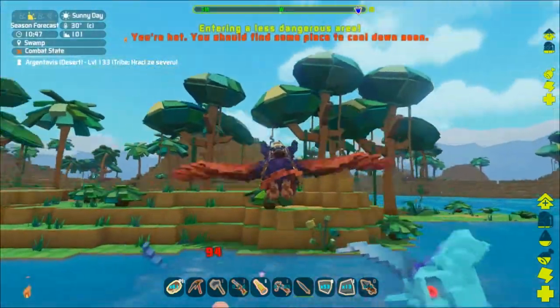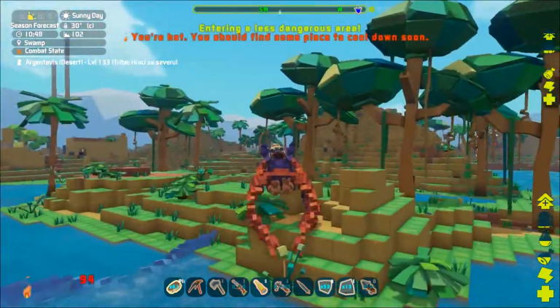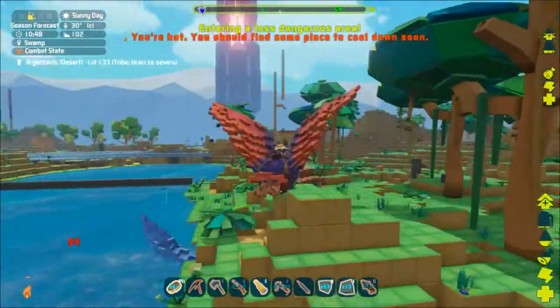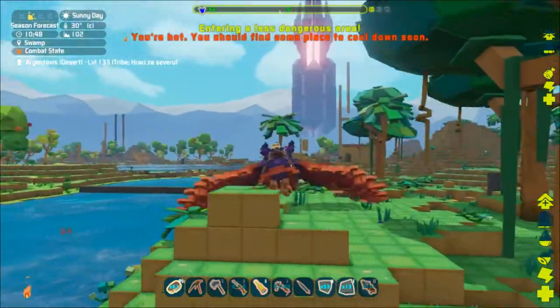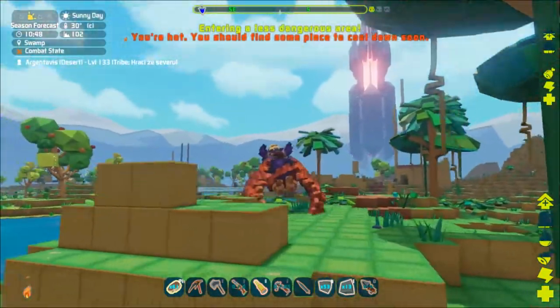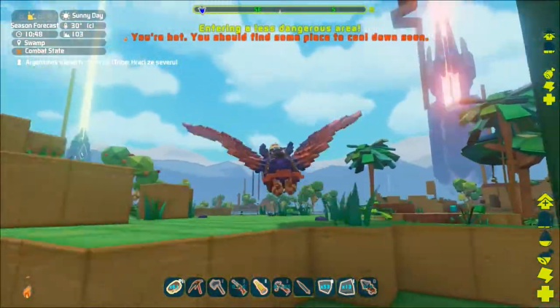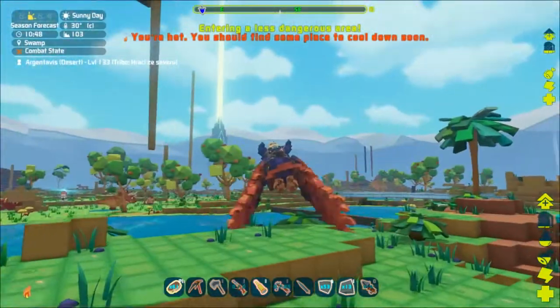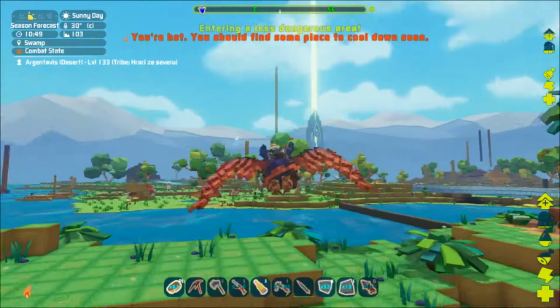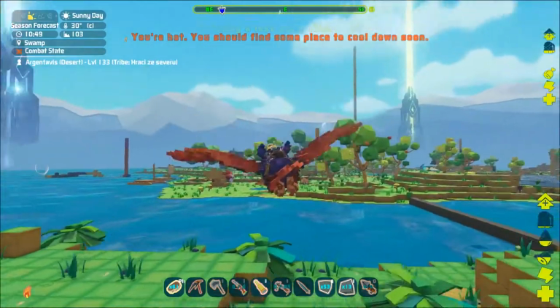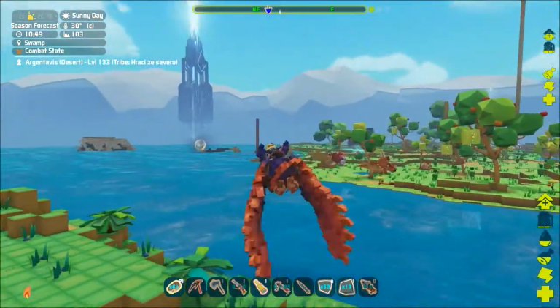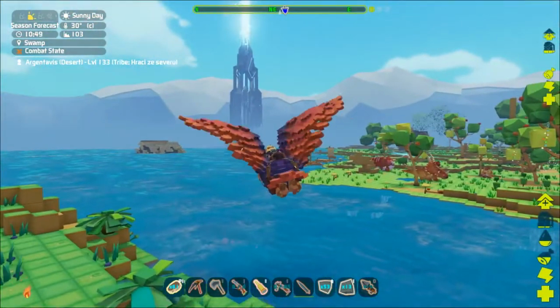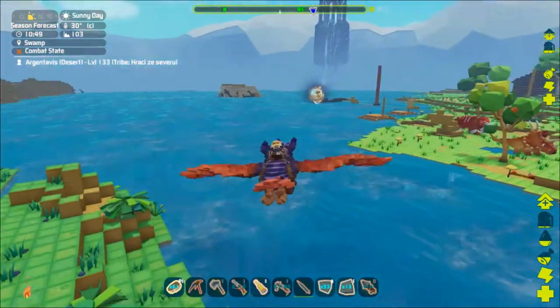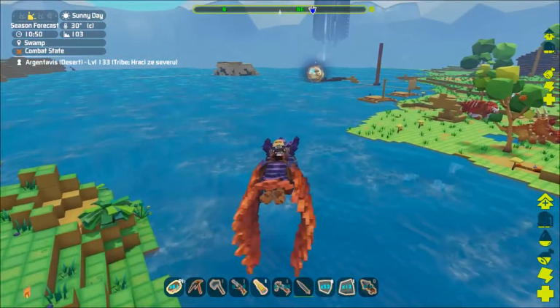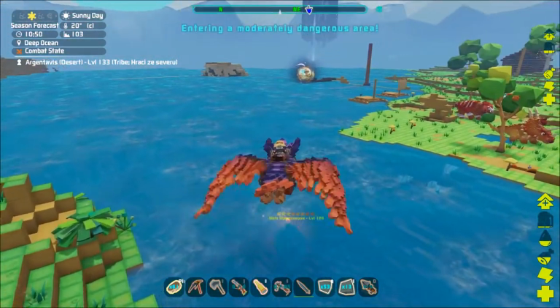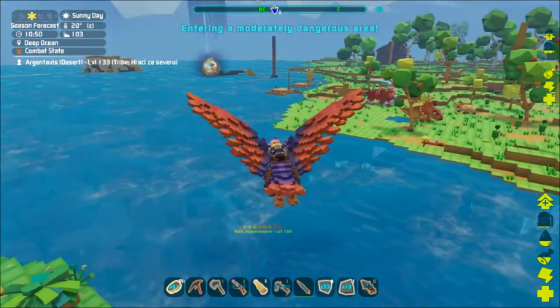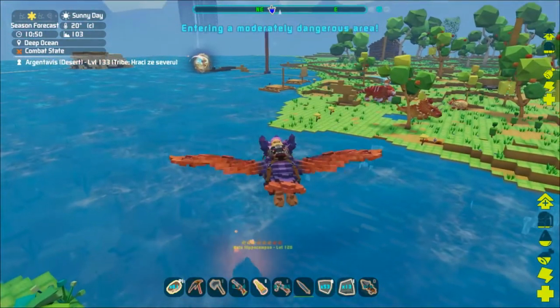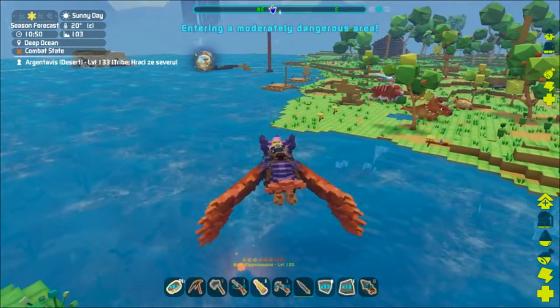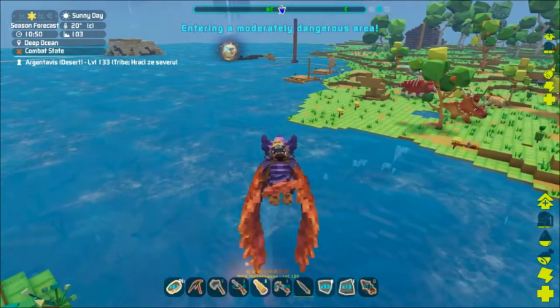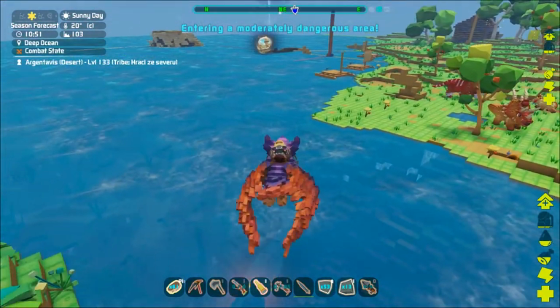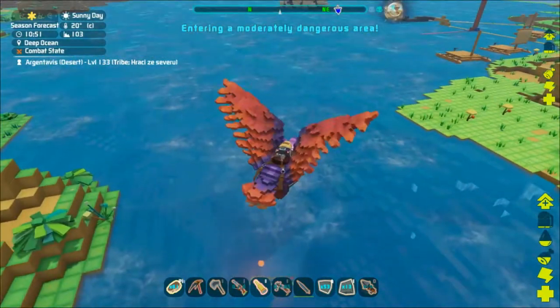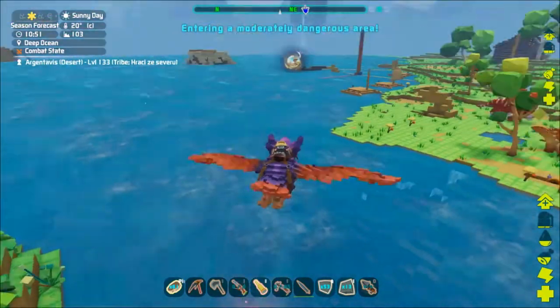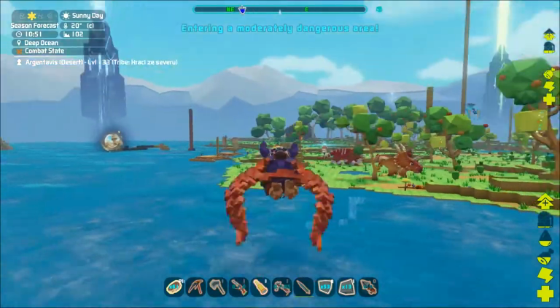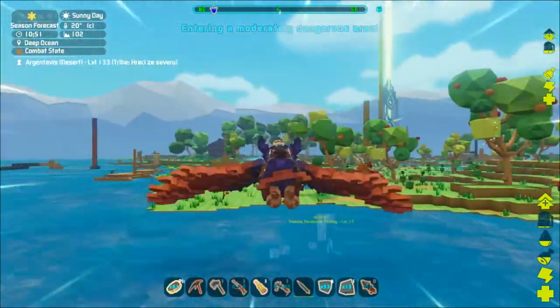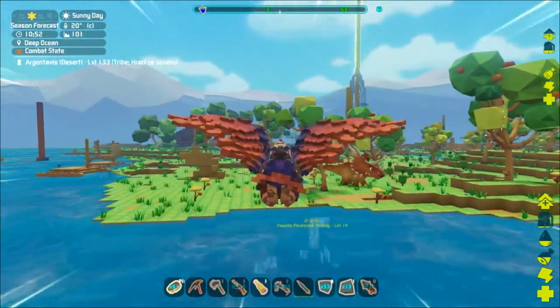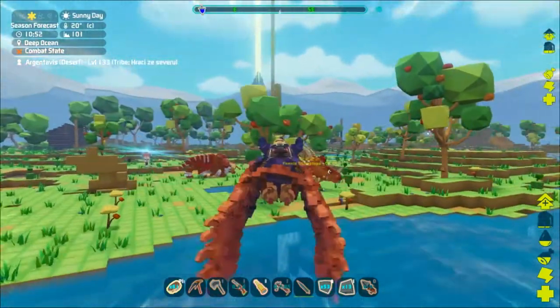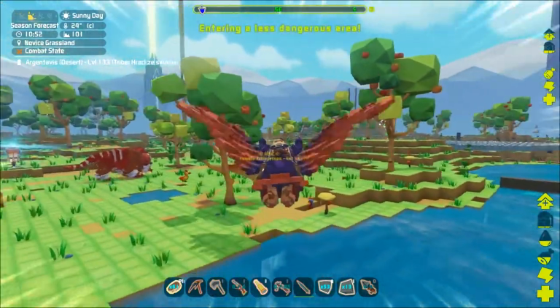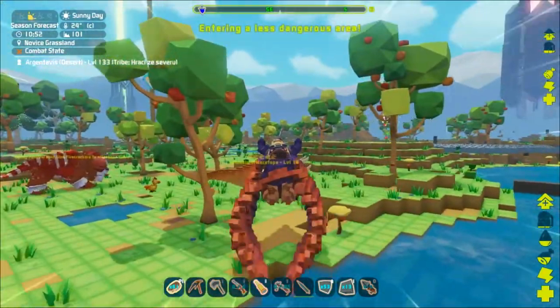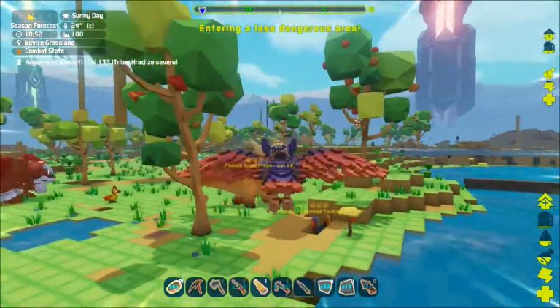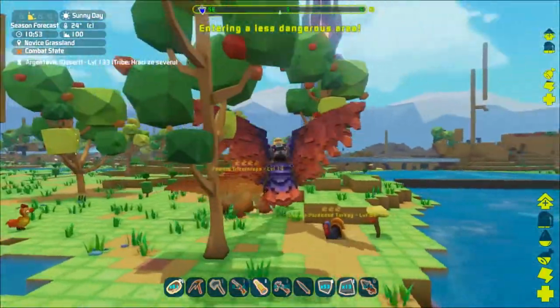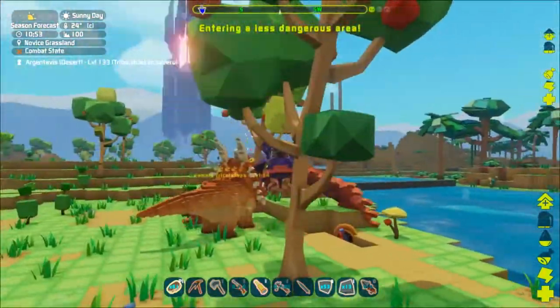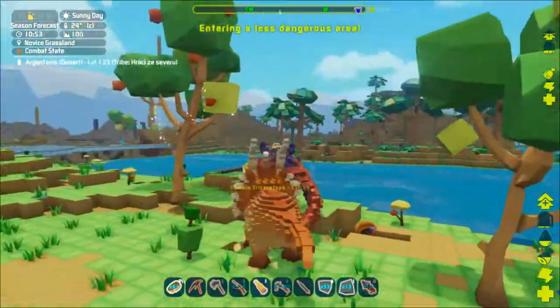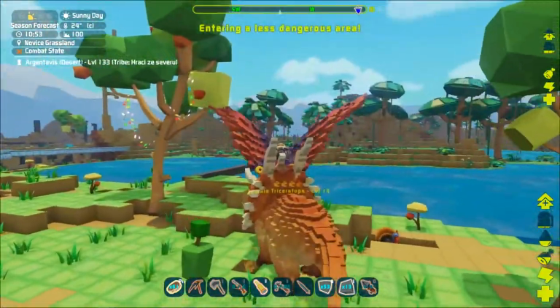They can be found in the deep ocean biome. By killing one you can get the primary magic core, thunder magic stone and wind magic stone.